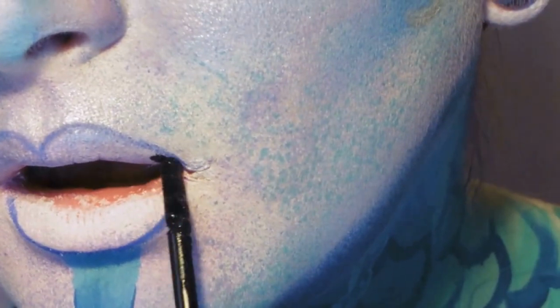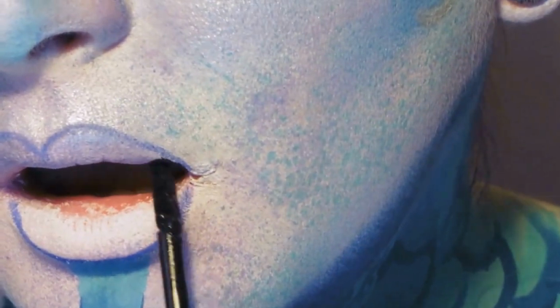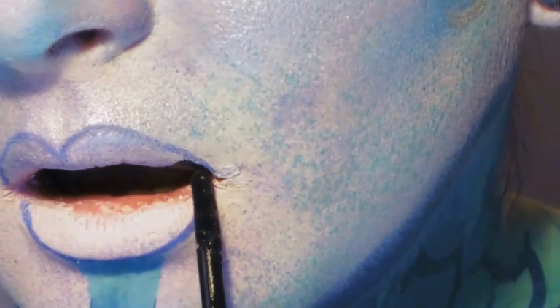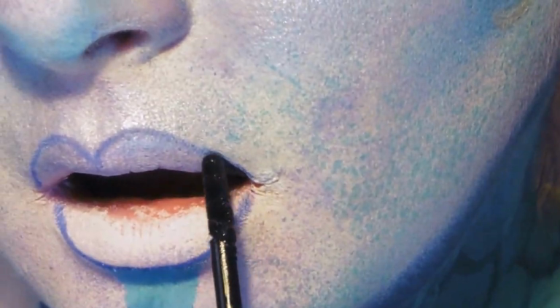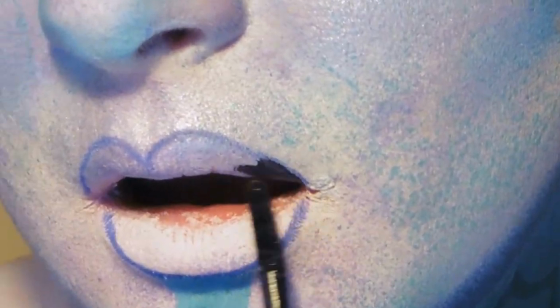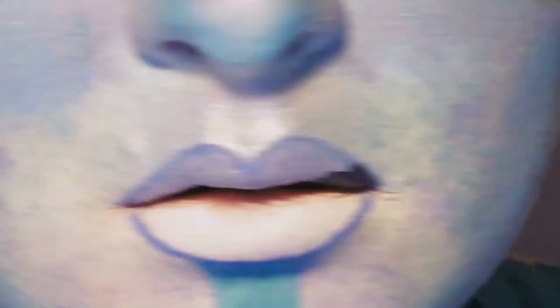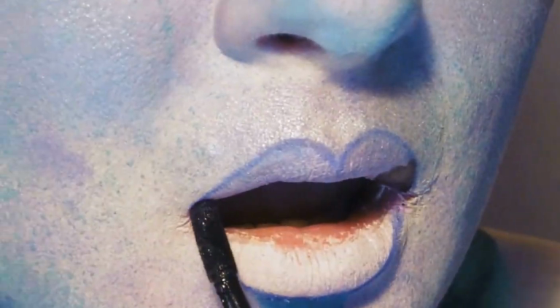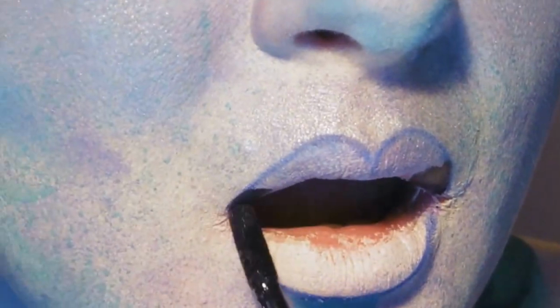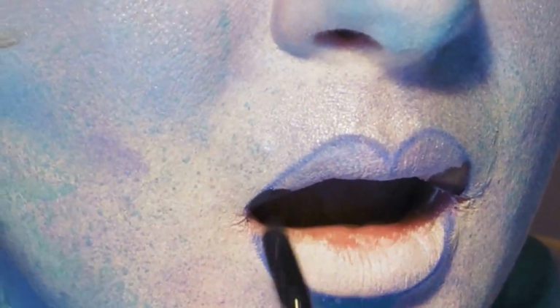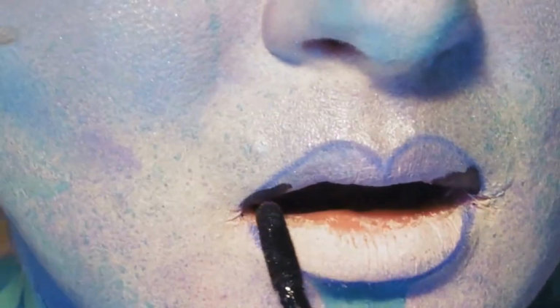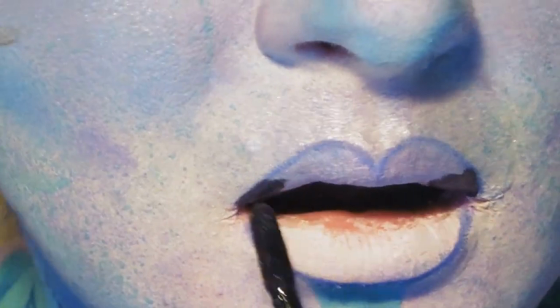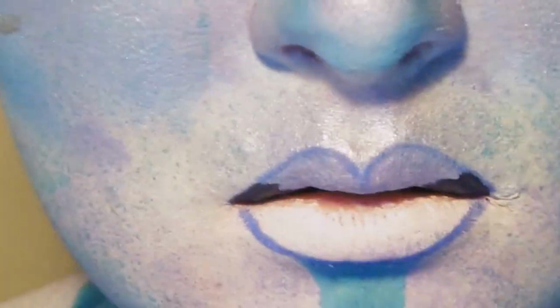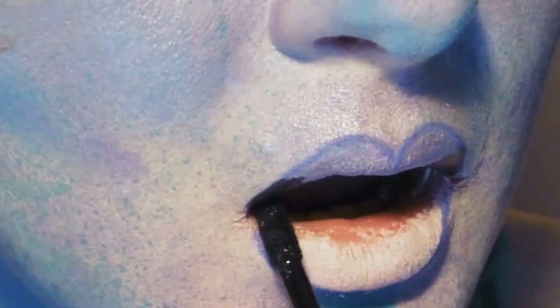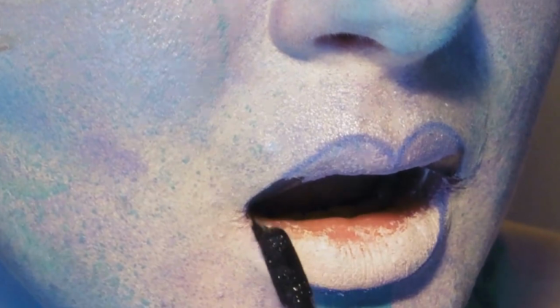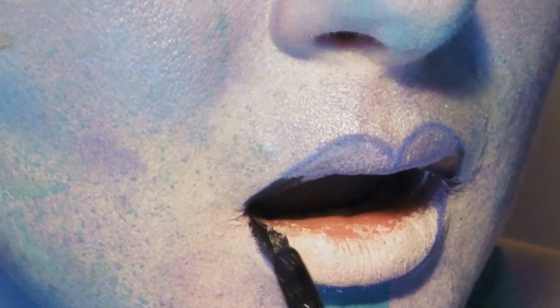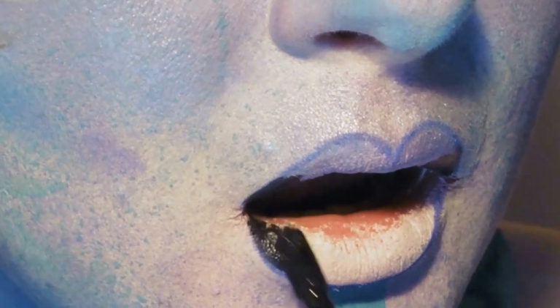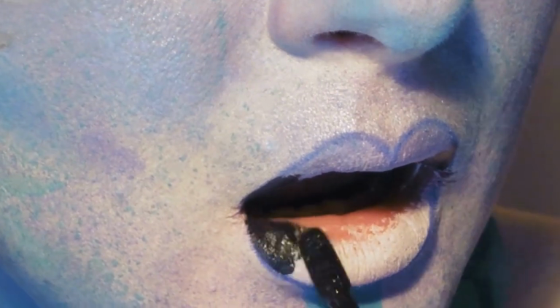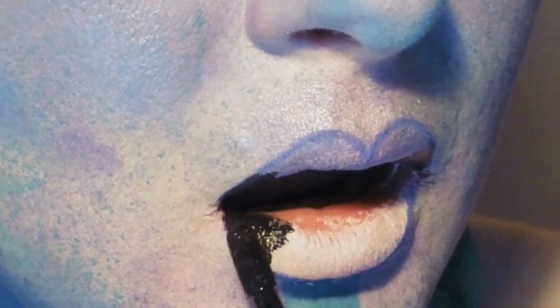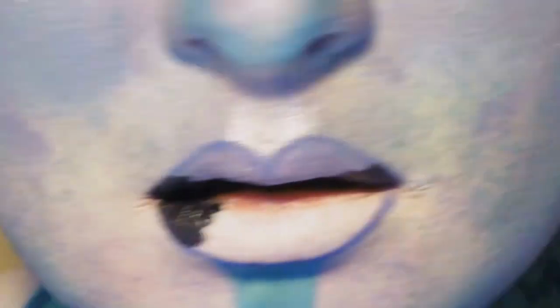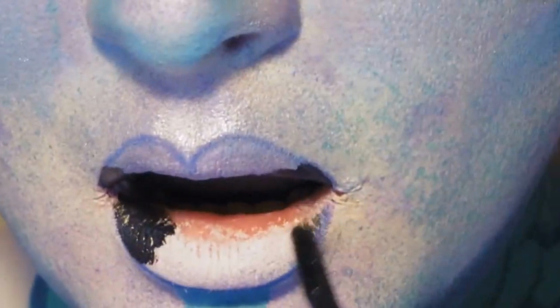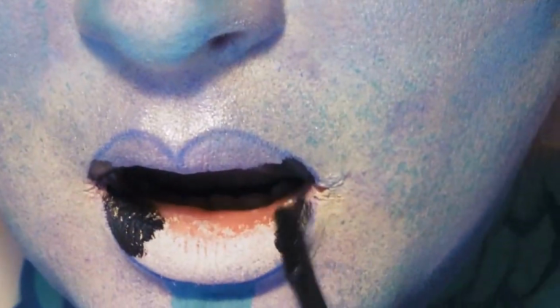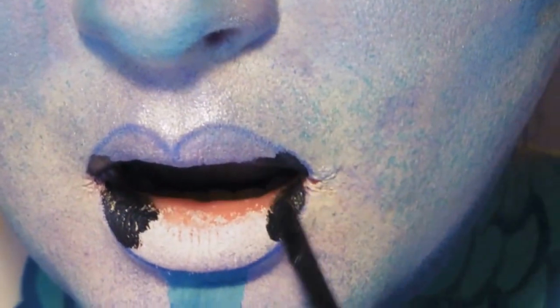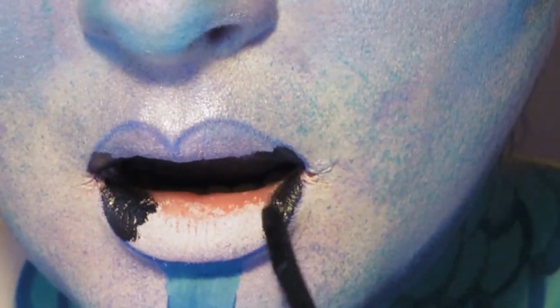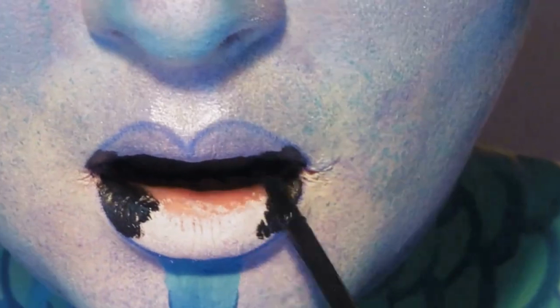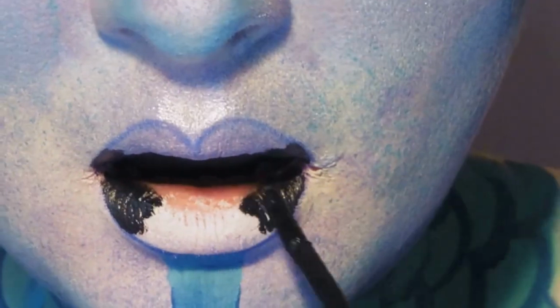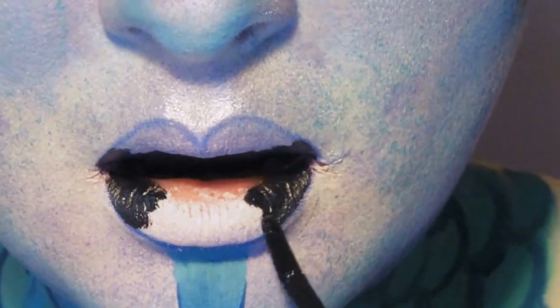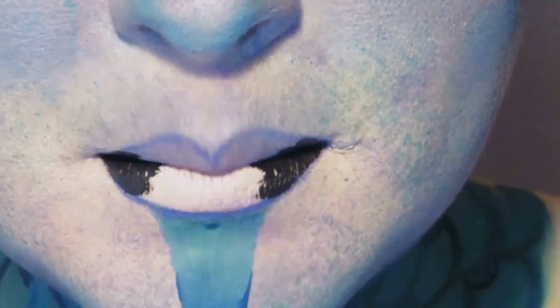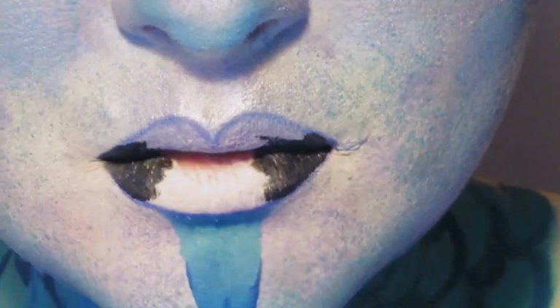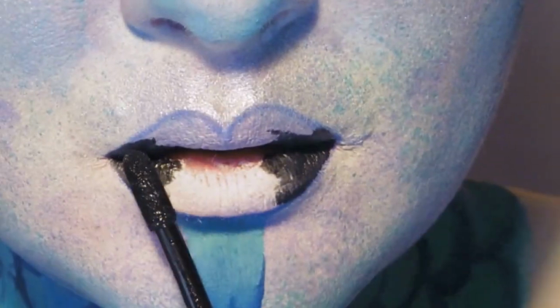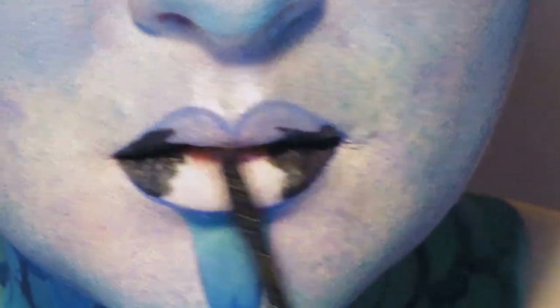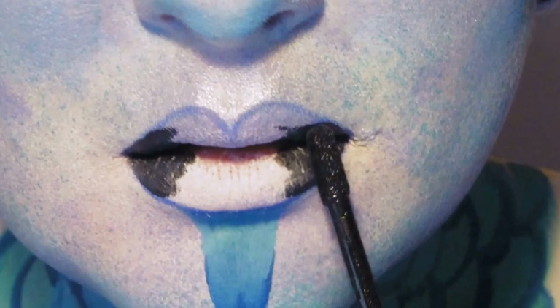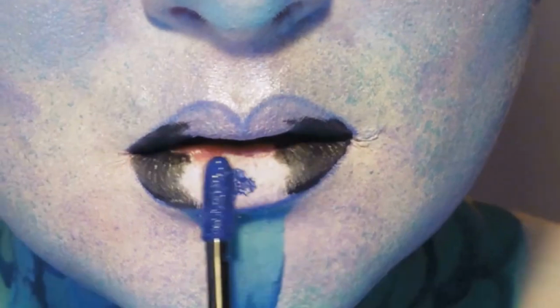We're going to apply some black liquid lipstick to the corners of the mouth and then some blue liquid lipstick to the rest of the lips, blending as we go into that black.